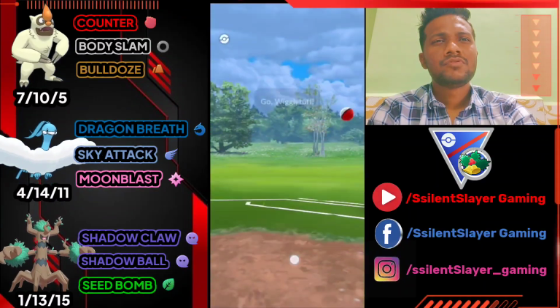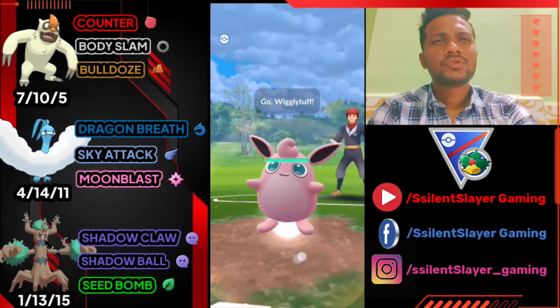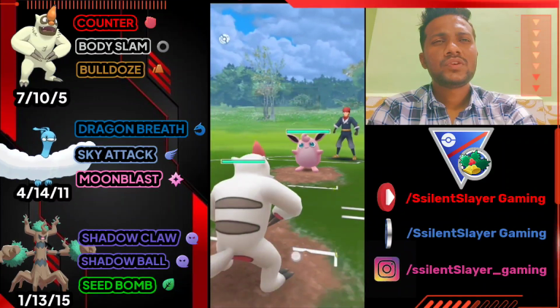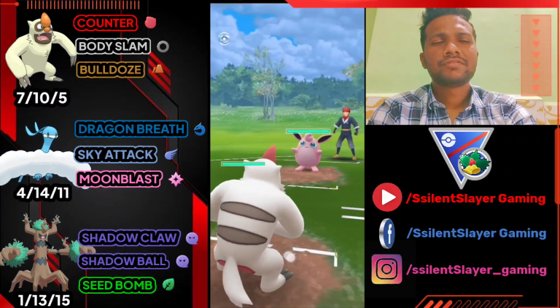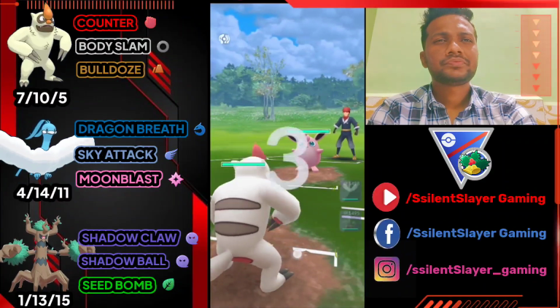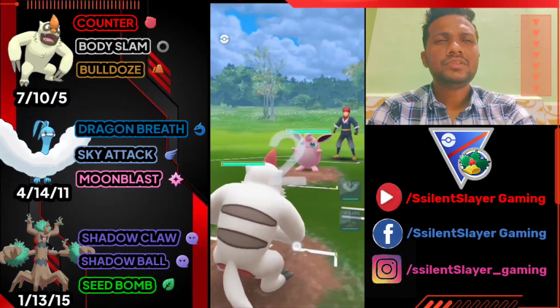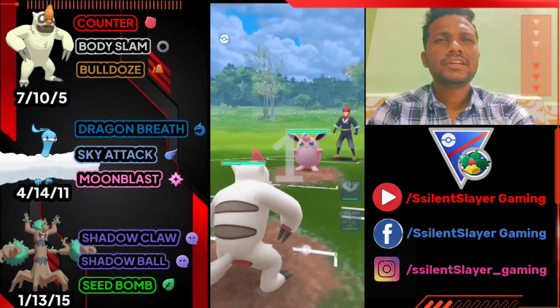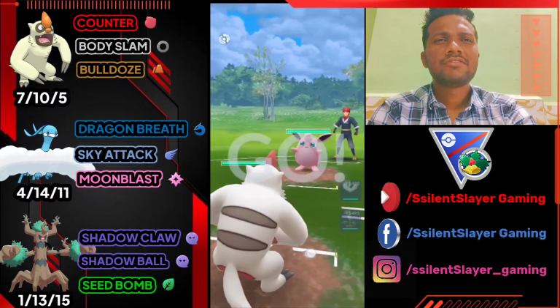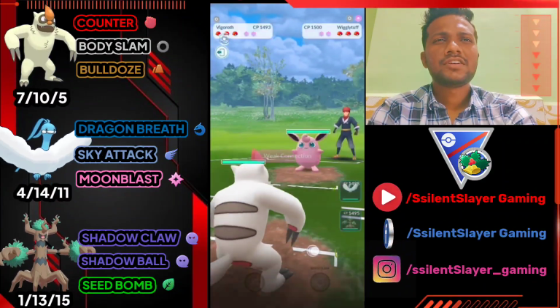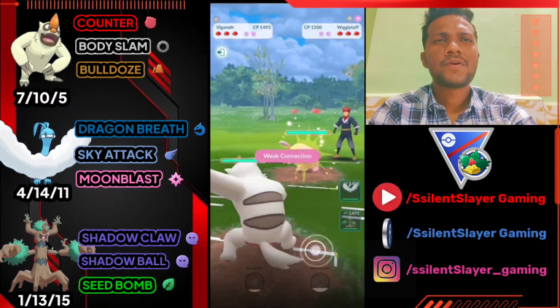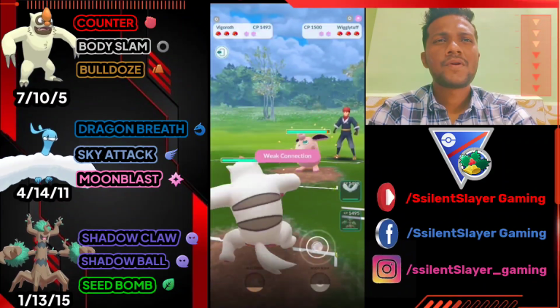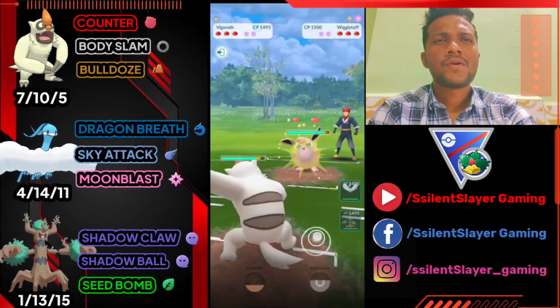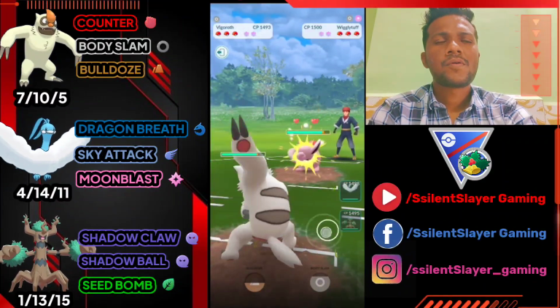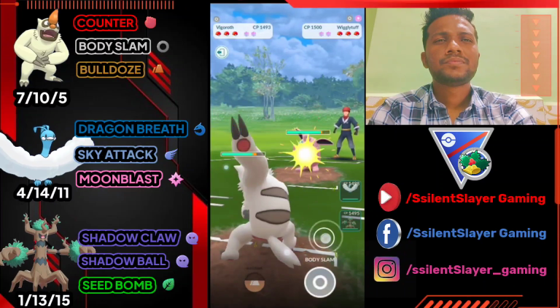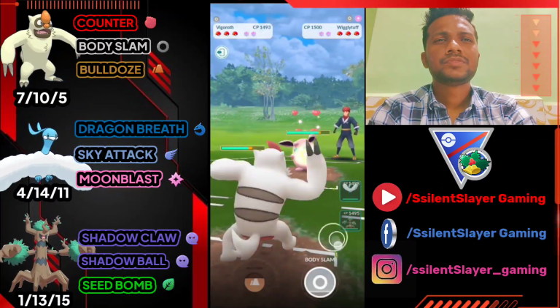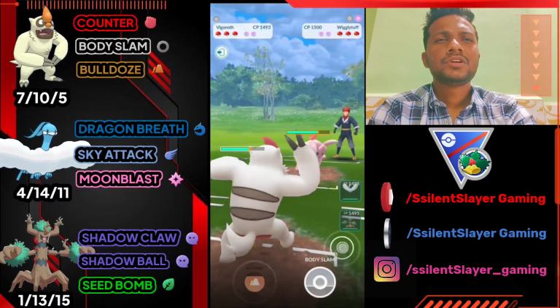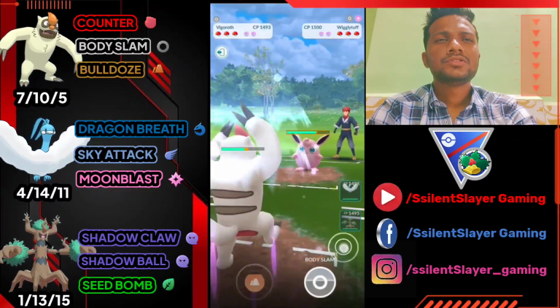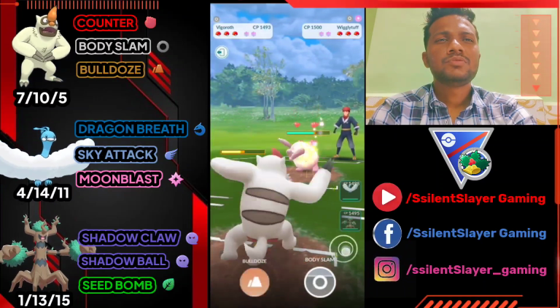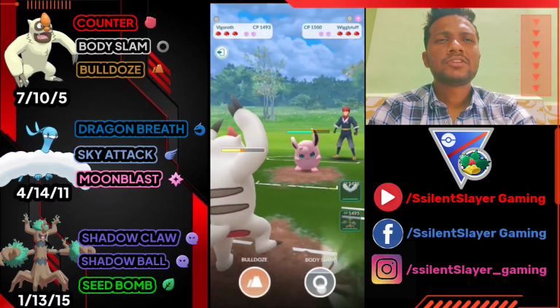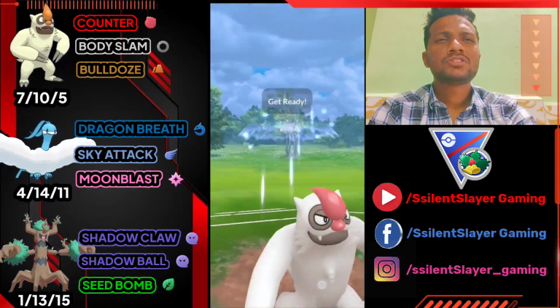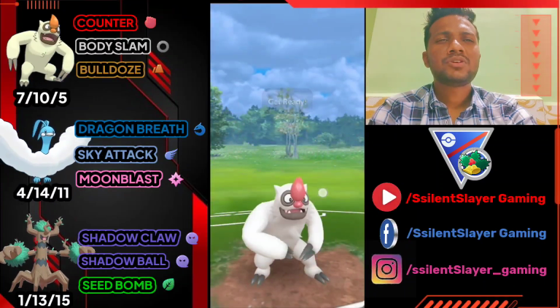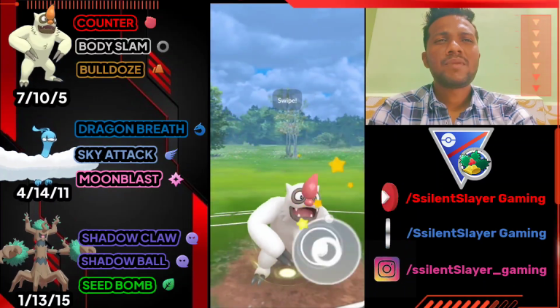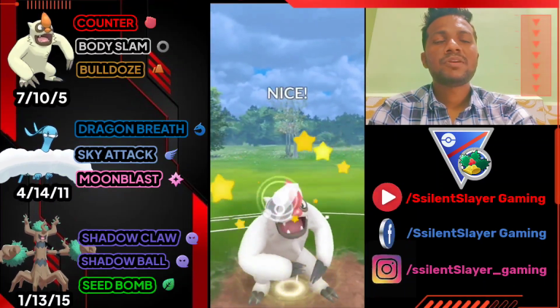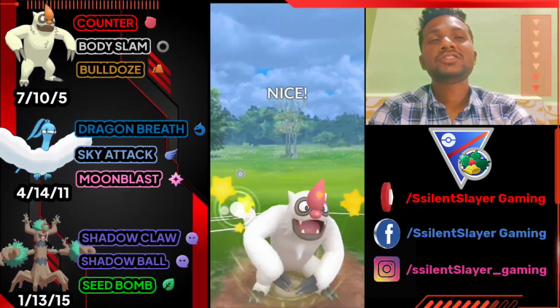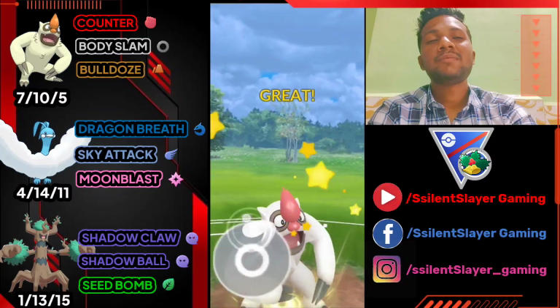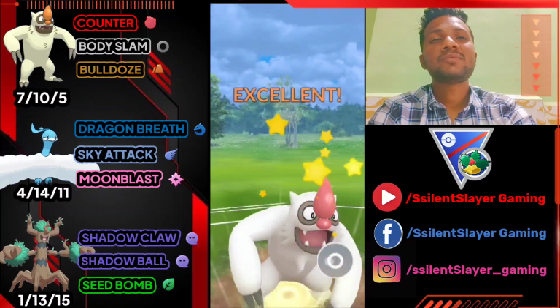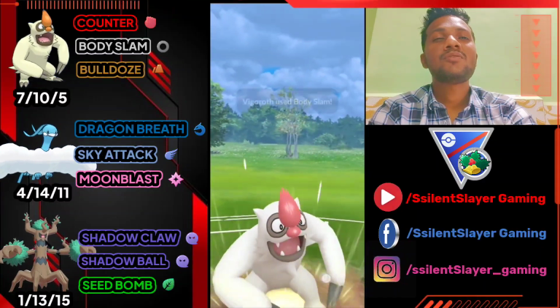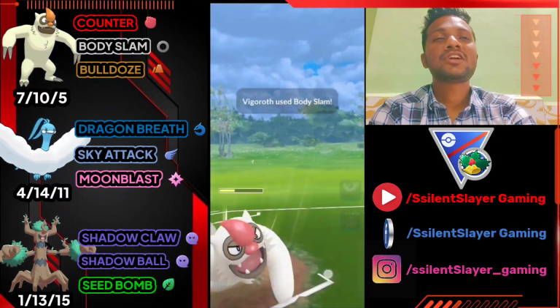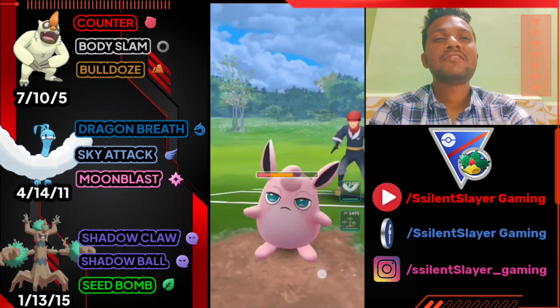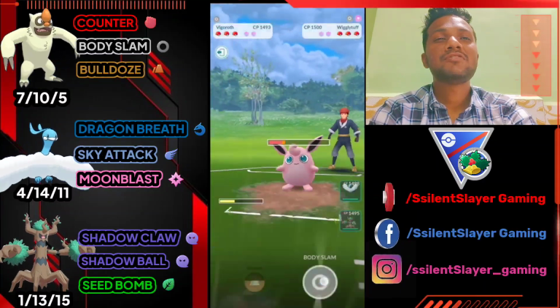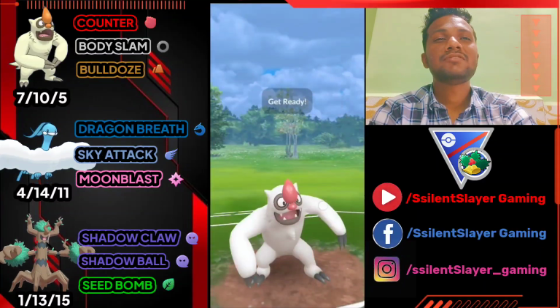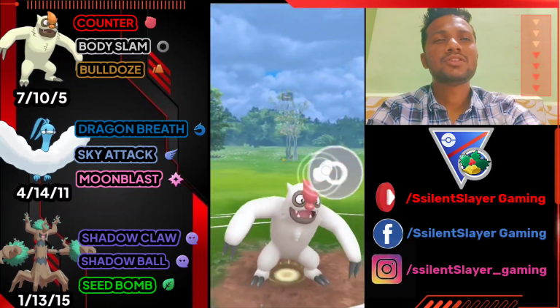Third battle: Vegrowth versus Wigglytuff — again it's an average start. We have two Body Slams ready, delivering back to back. But Wigglytuff's Charm does almost 70% of my health. We got another Body Slam ready.